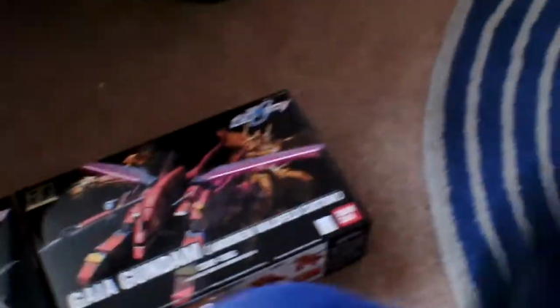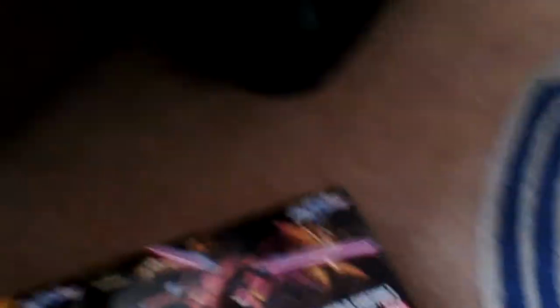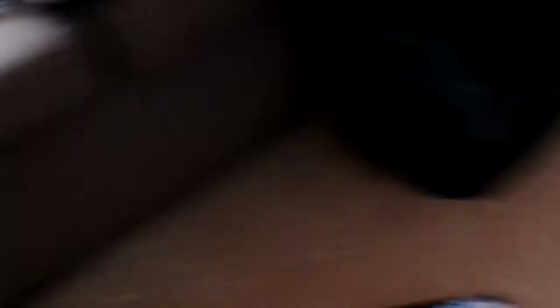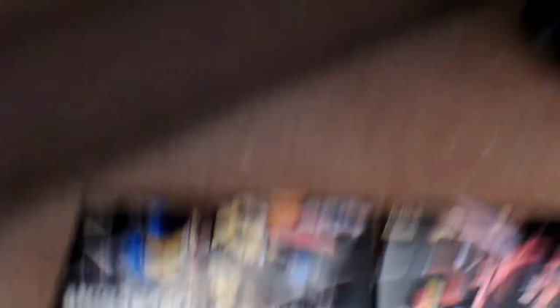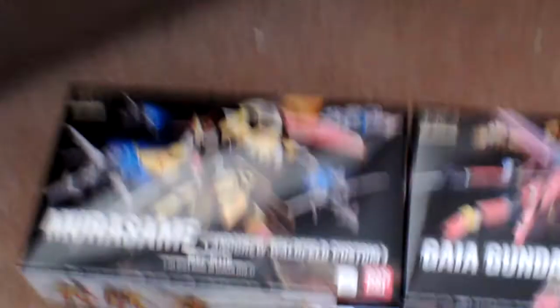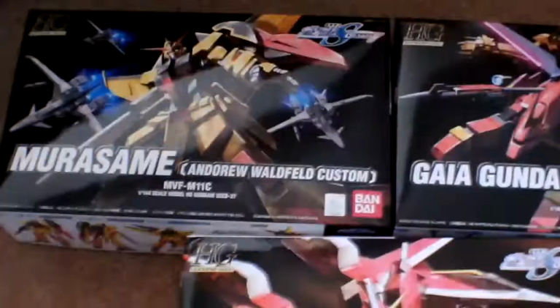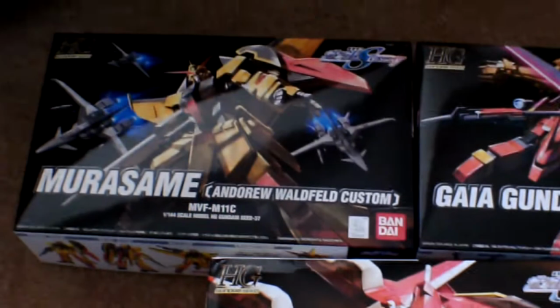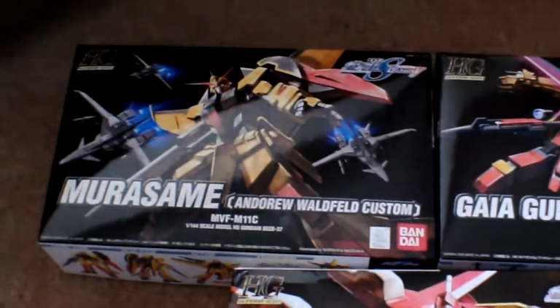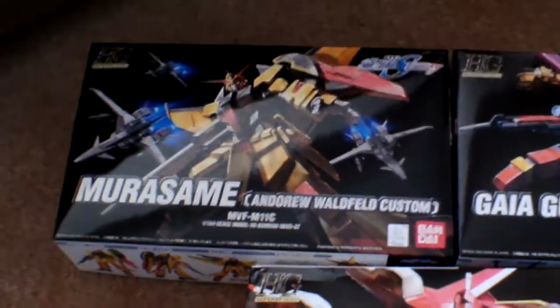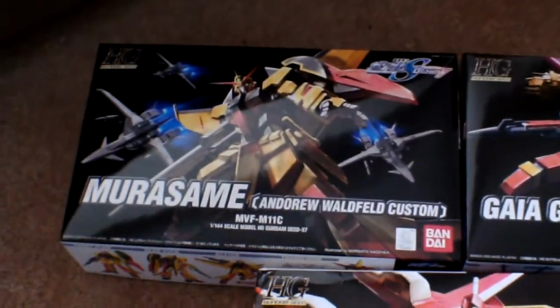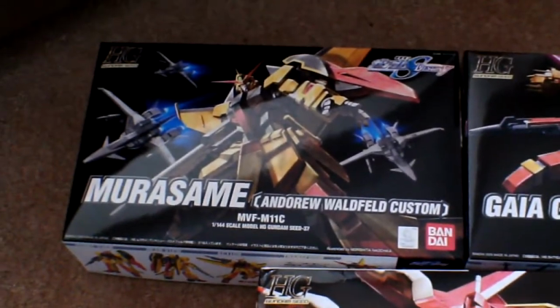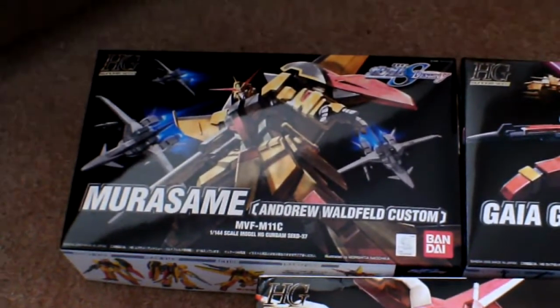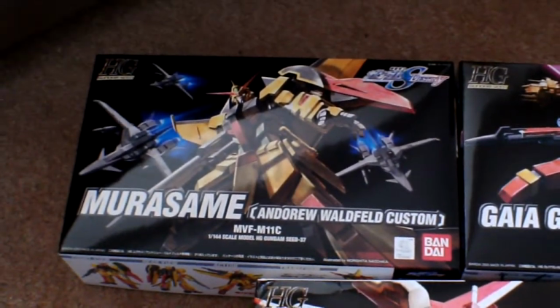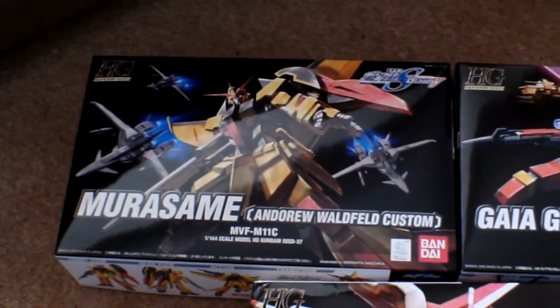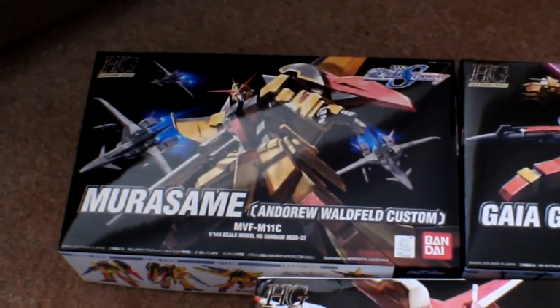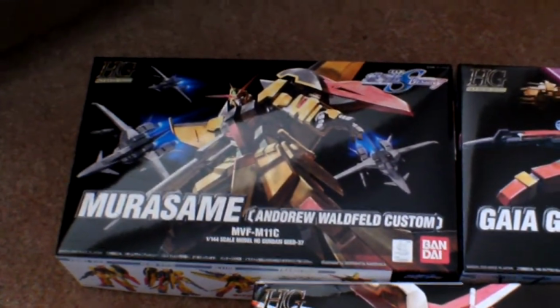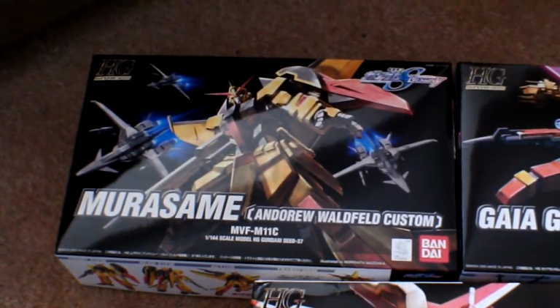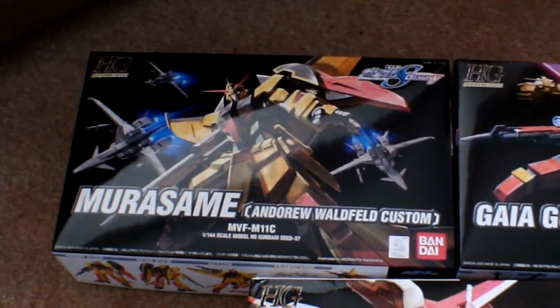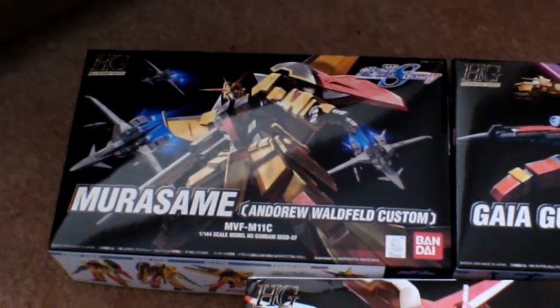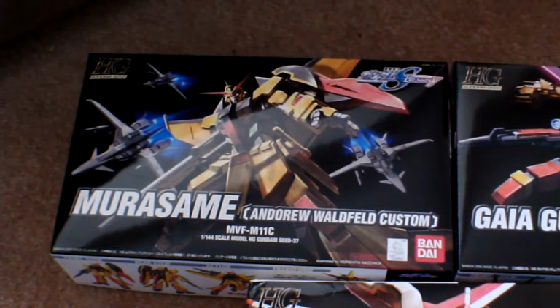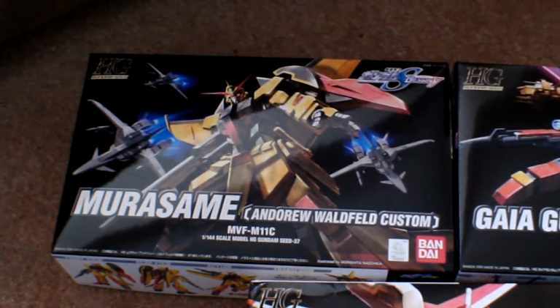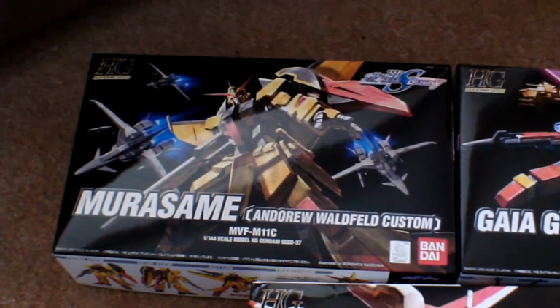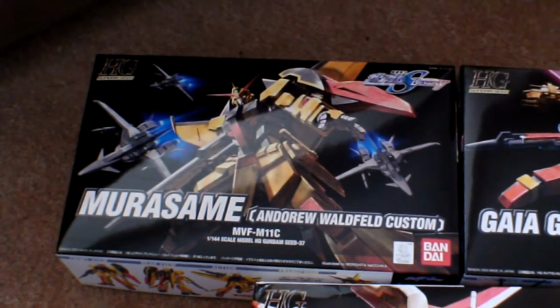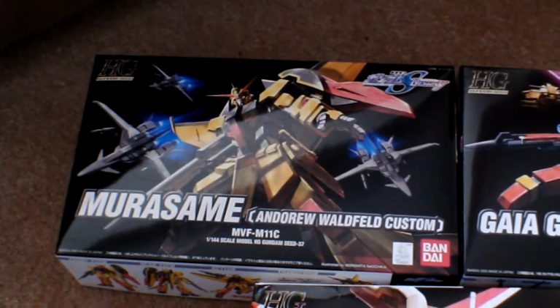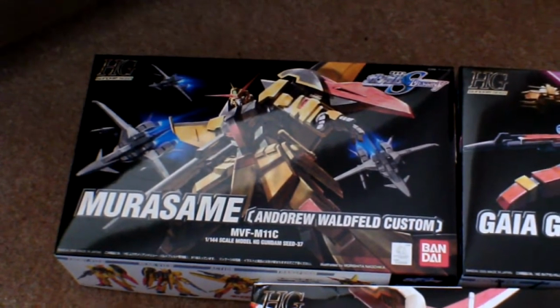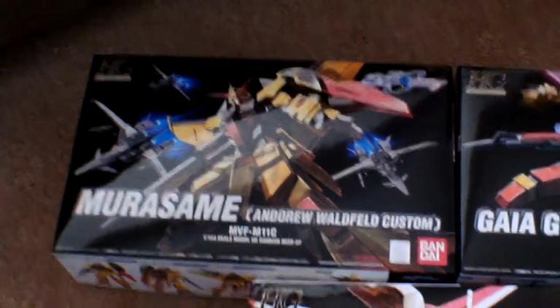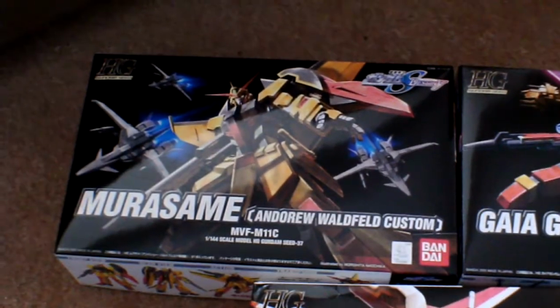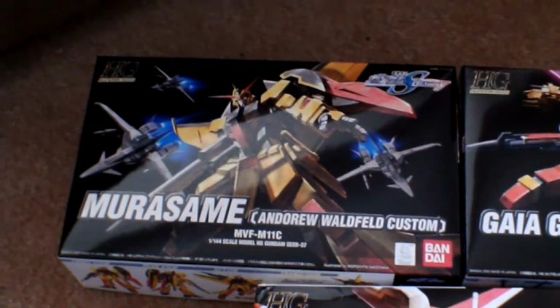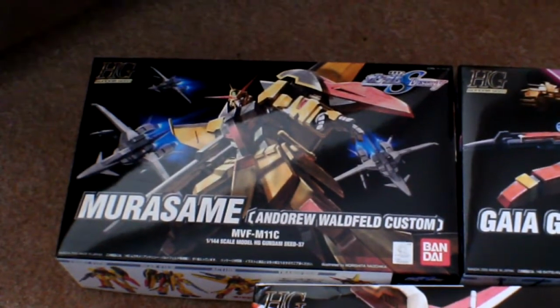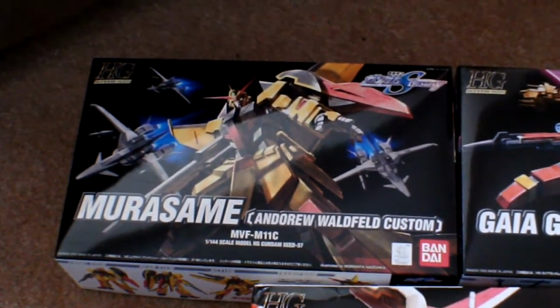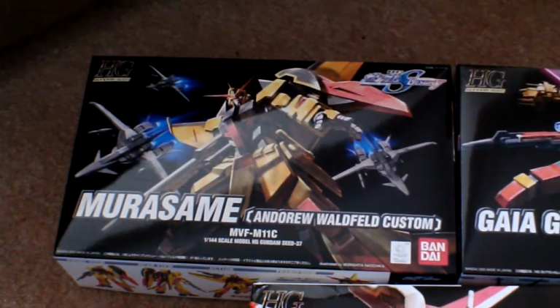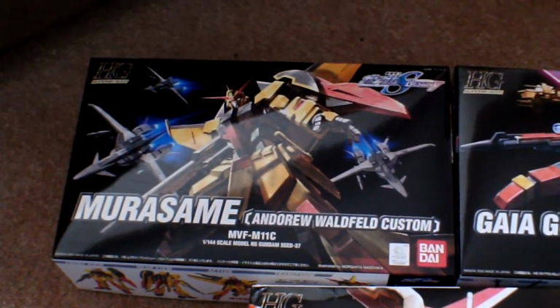I got the 1144 Andrew Warfeld's Mirosame Gundam. I really love that paint scheme and really like that mobile suit. They were mass-produced mobile suits in the show, so I'm not going to troop build because that would cost me a fortune.